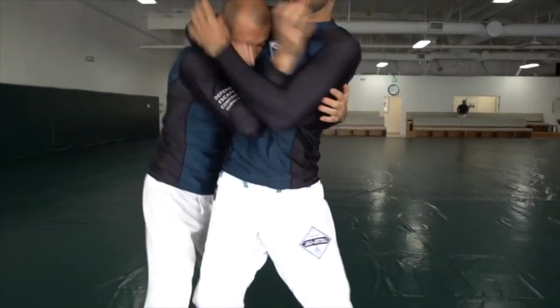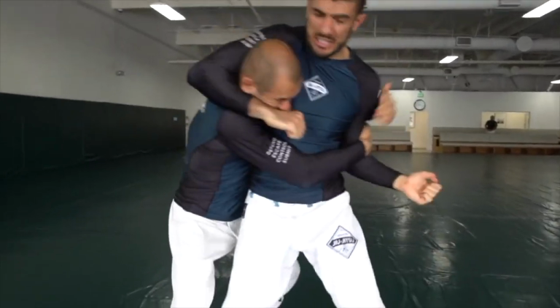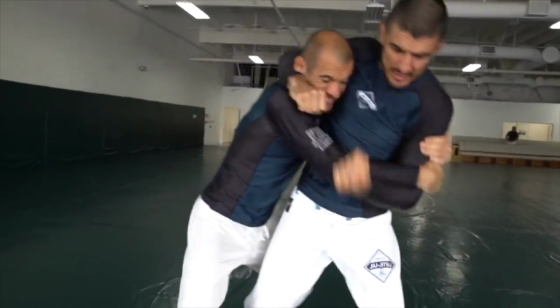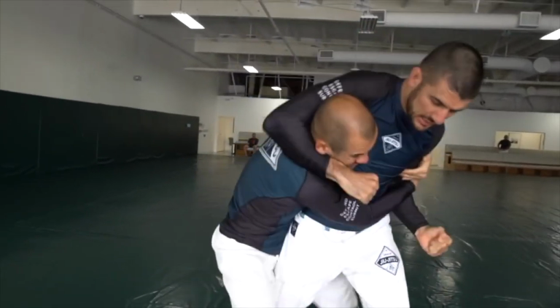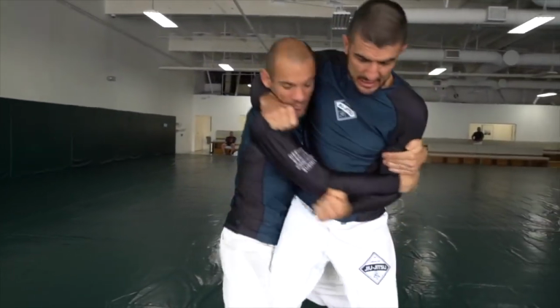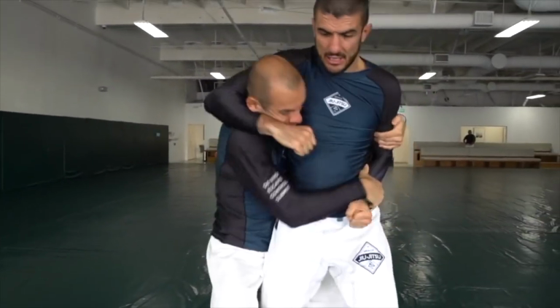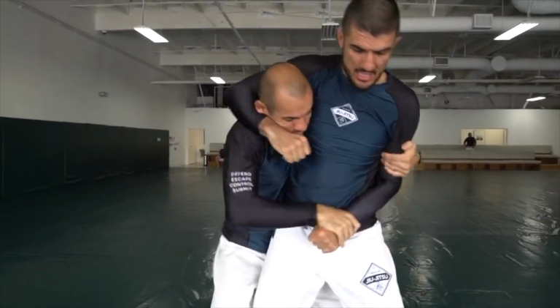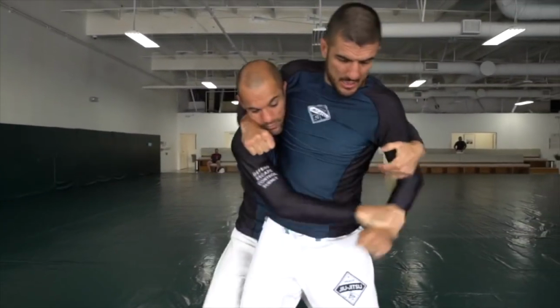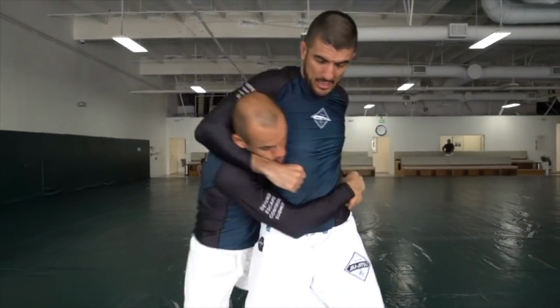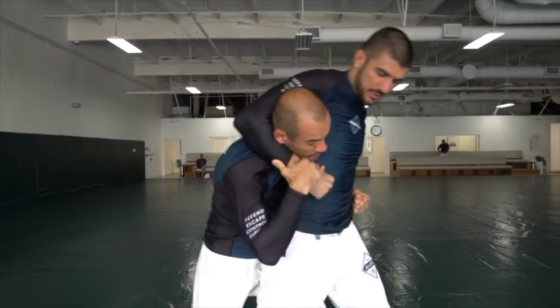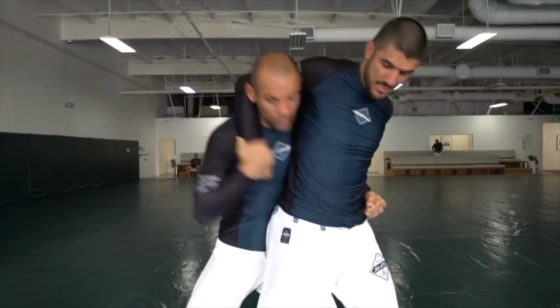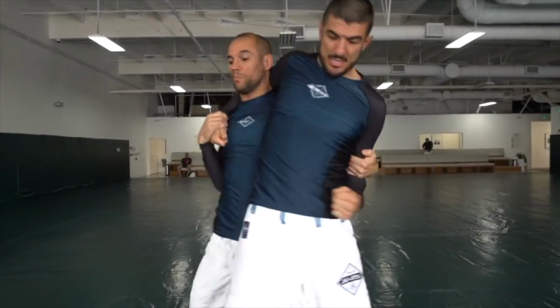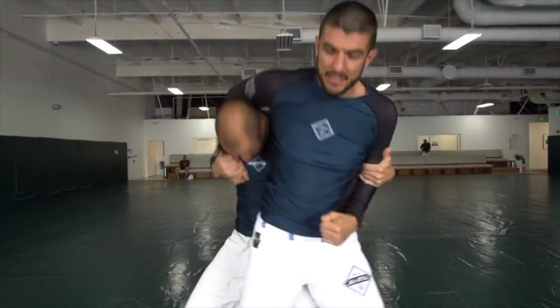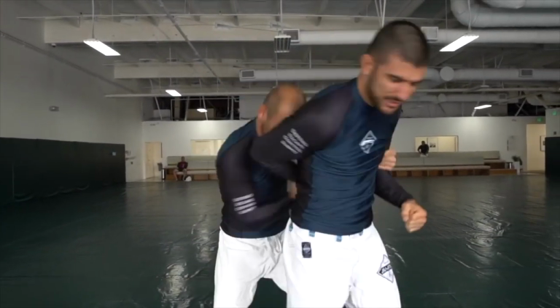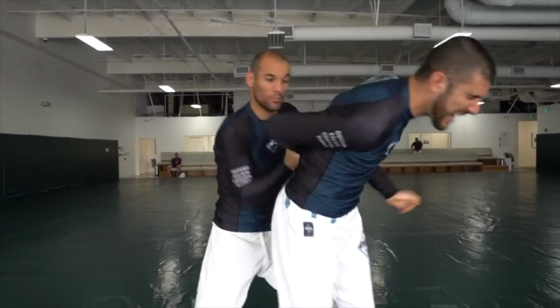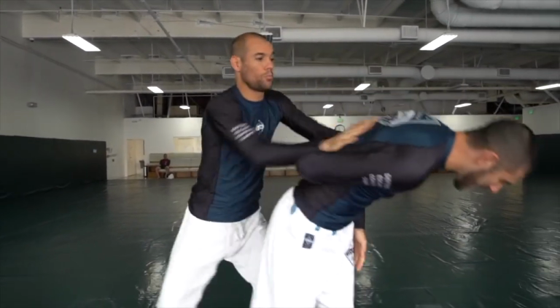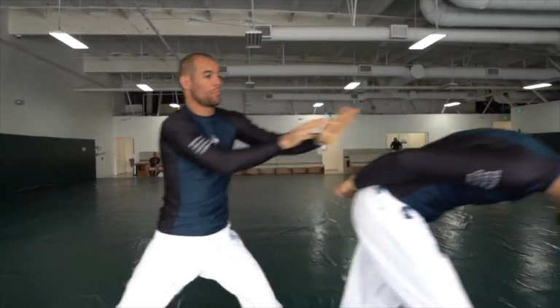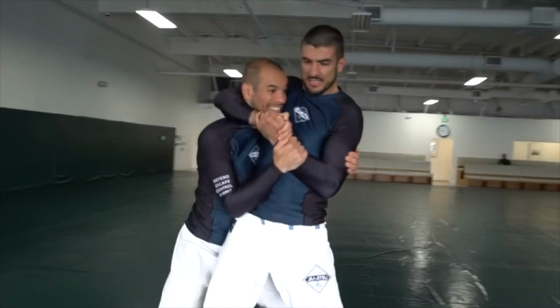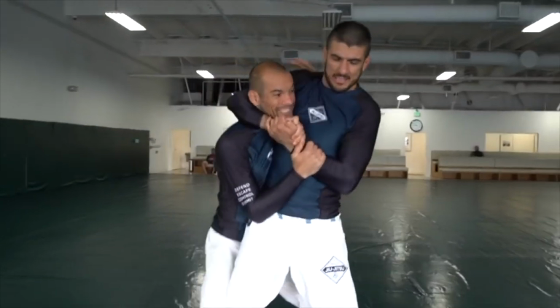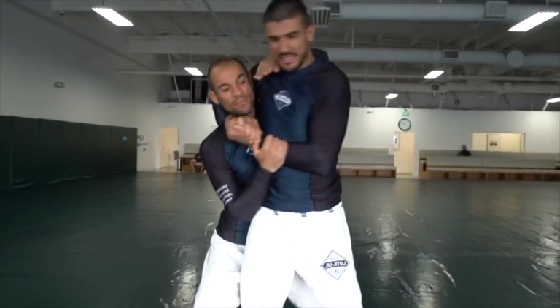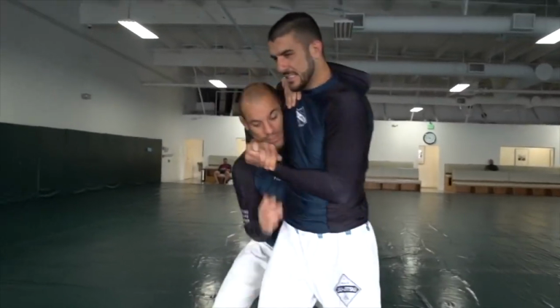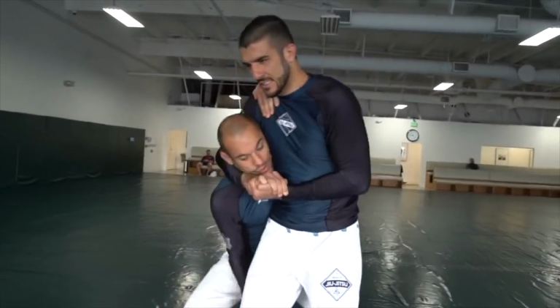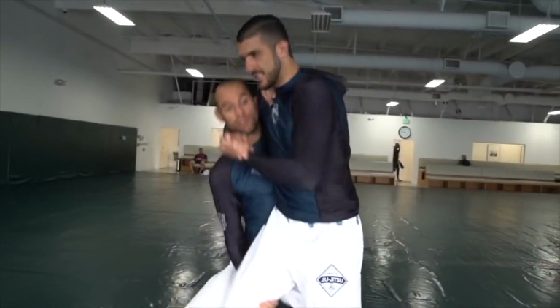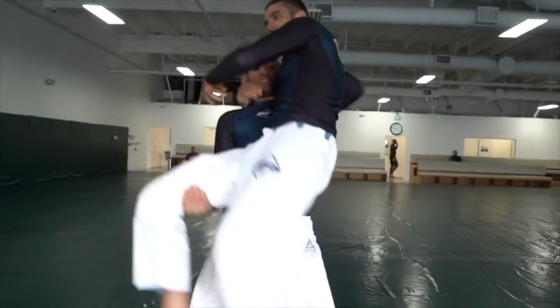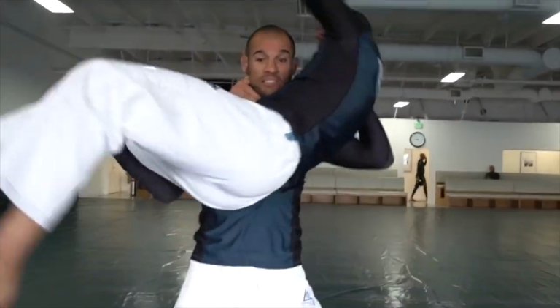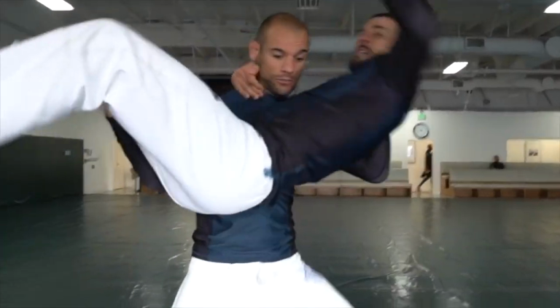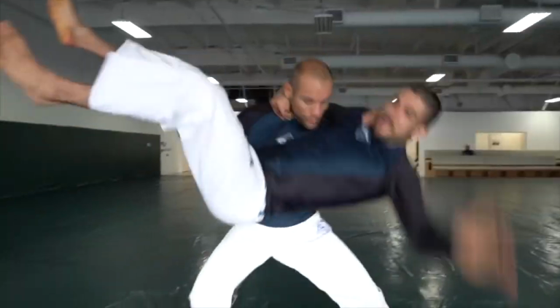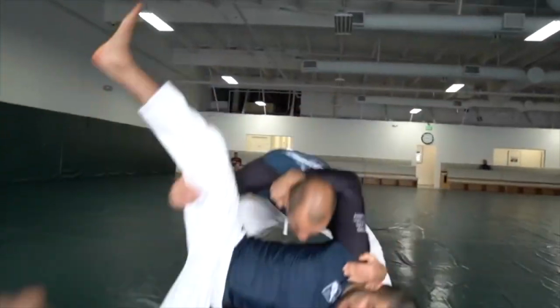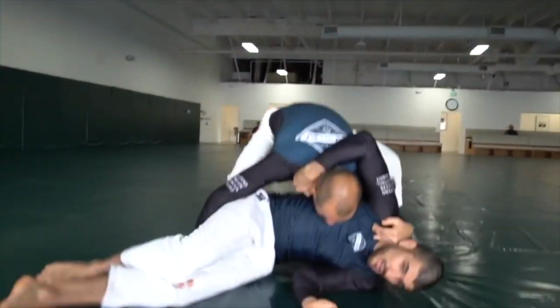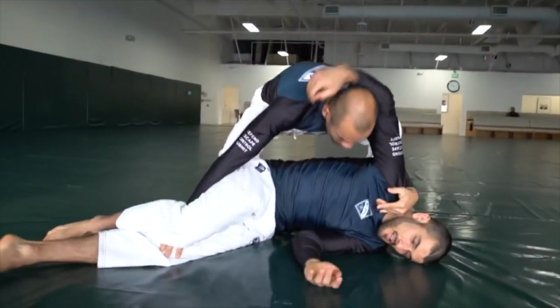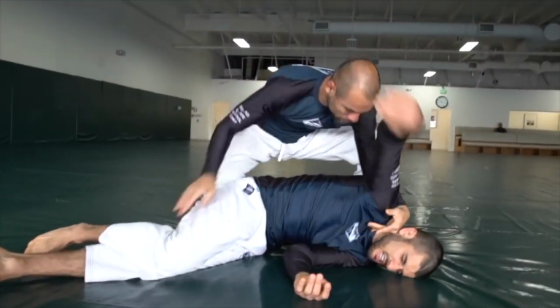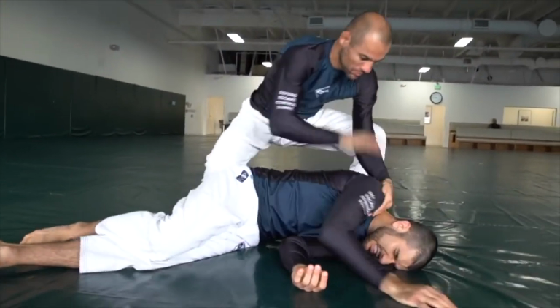If the attacker is throwing punches, control the punching arm, glue the wrist to your chest, slip your head out, and disengage. If they're not throwing punches, hook the shoulder, scoop the leg, hip heist, body slam, and you're out.